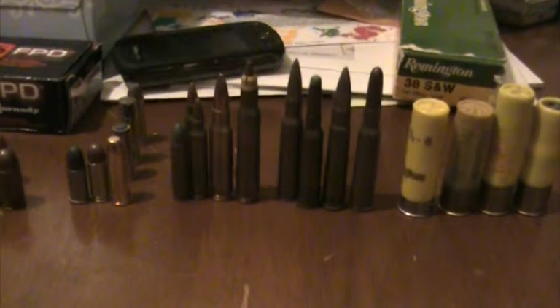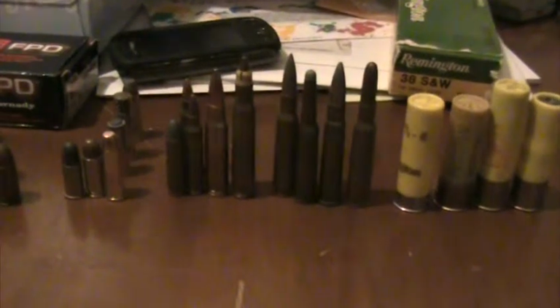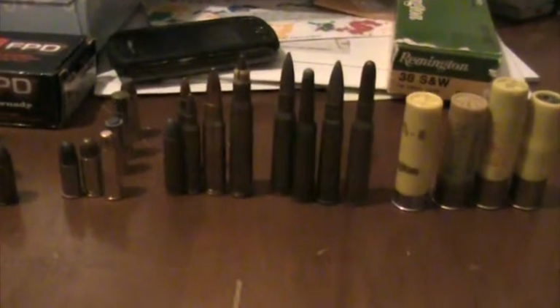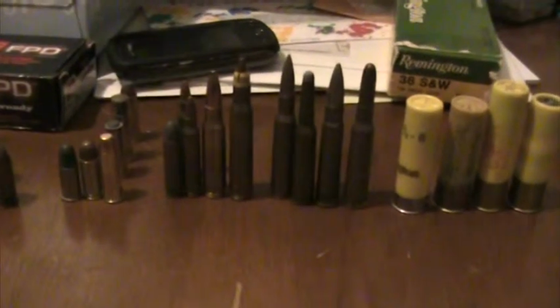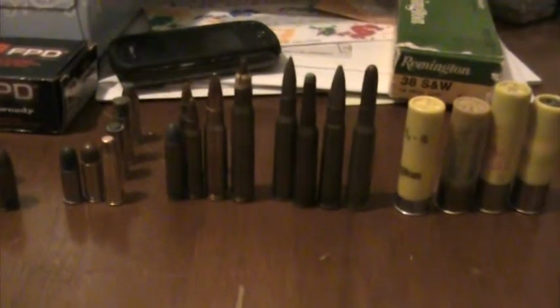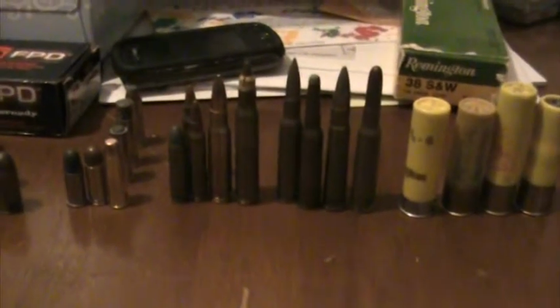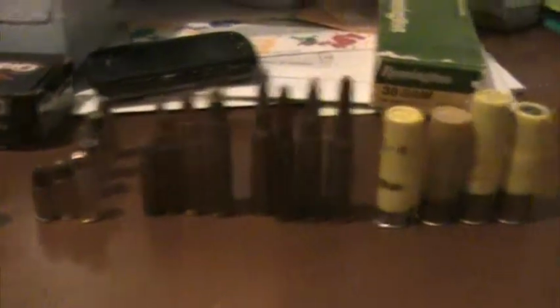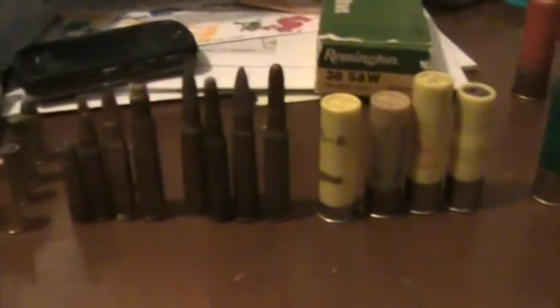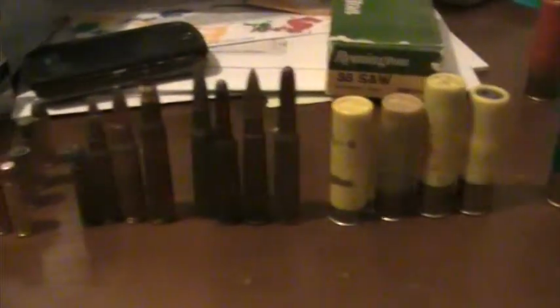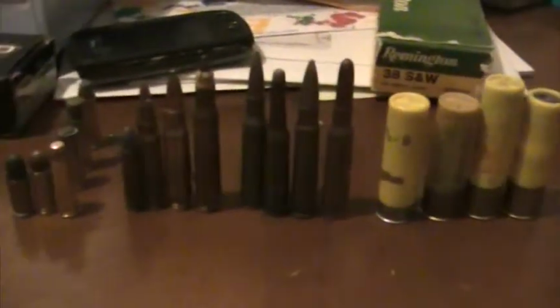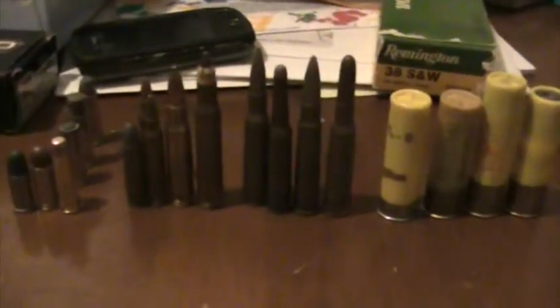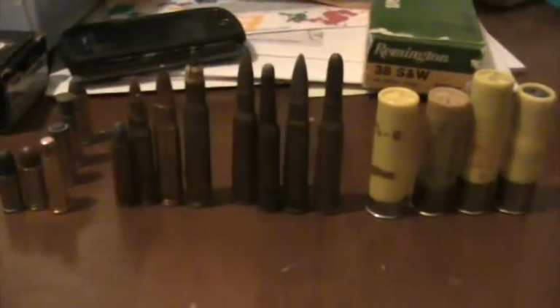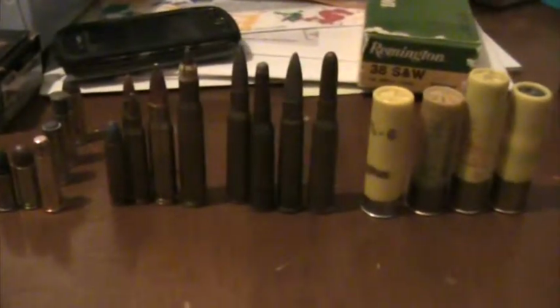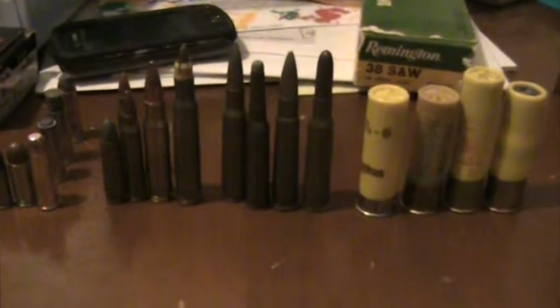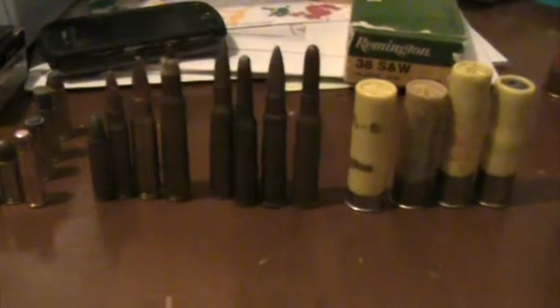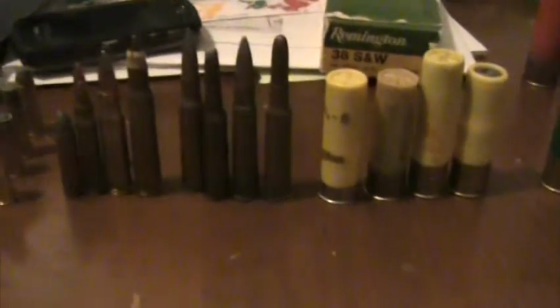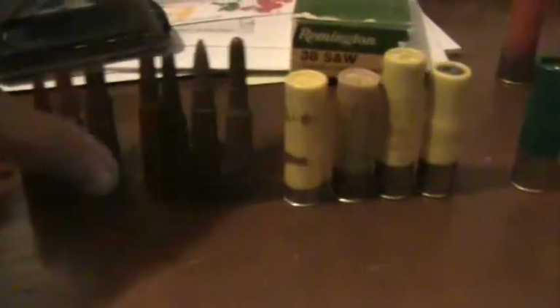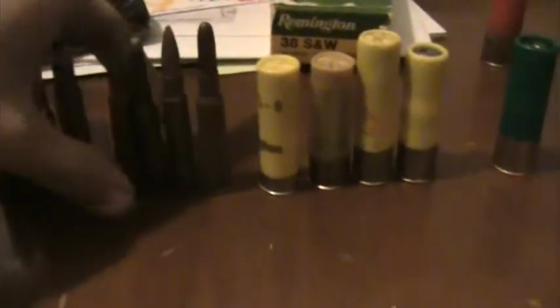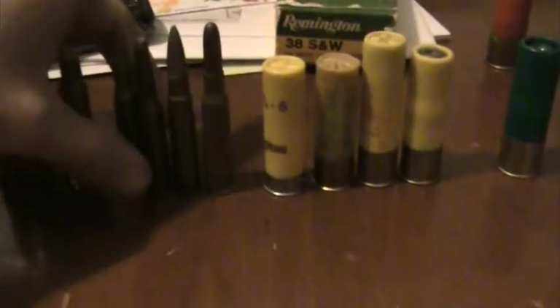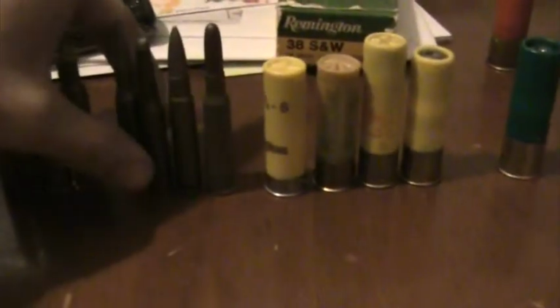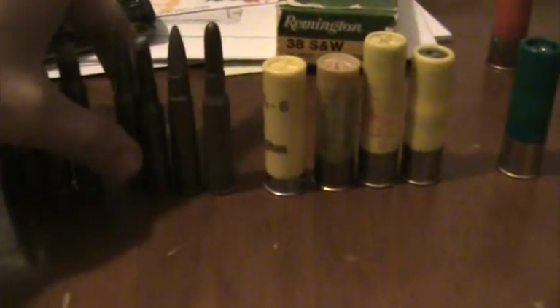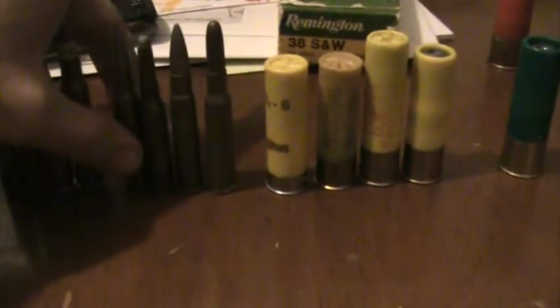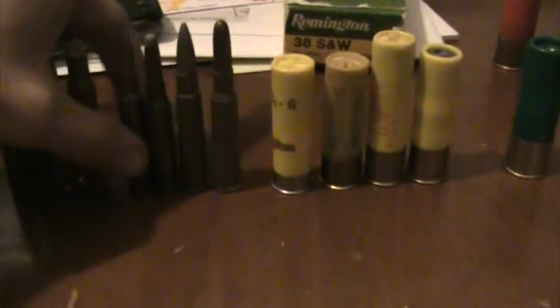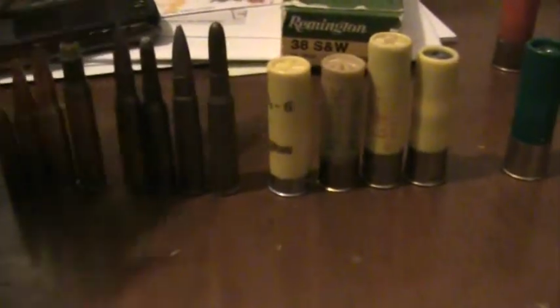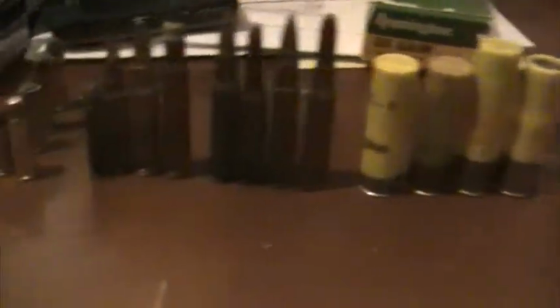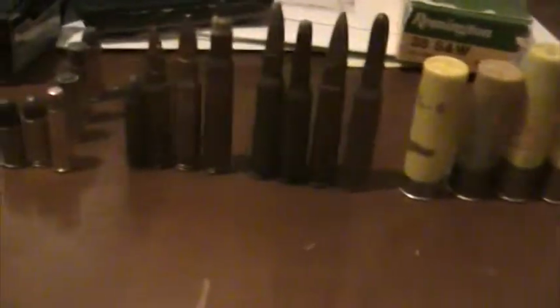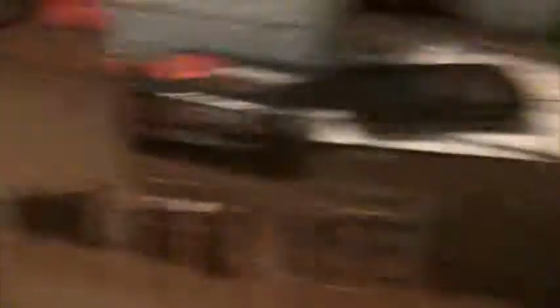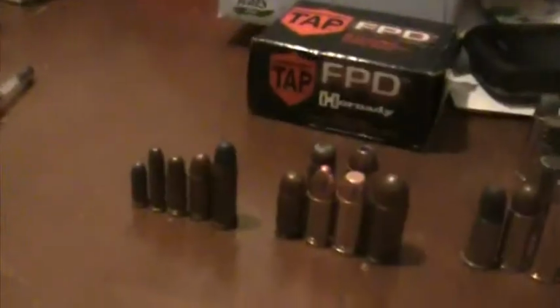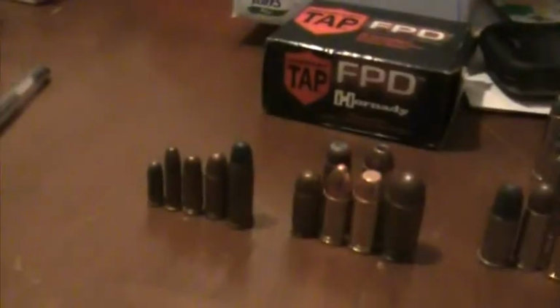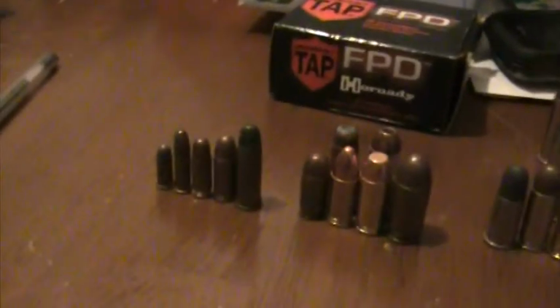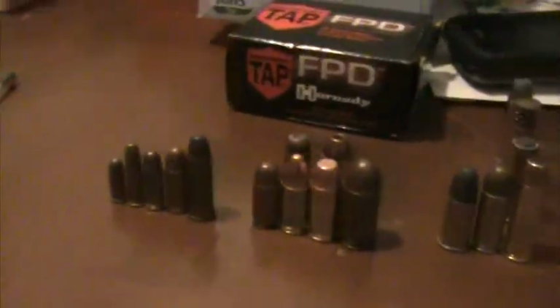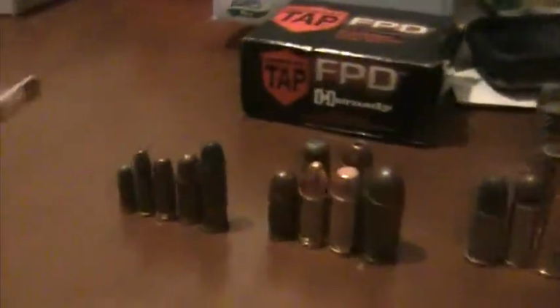Okay, this is Brandon with The Way It Happens. I've seen a lot of videos on YouTube showing different sizes and types of ammunition. I wanted to do my take on it. Let's jump right into this.